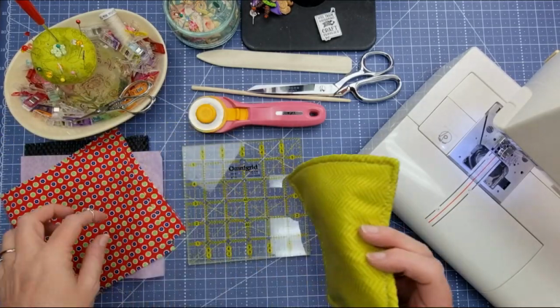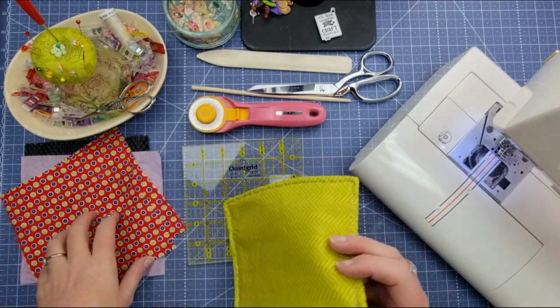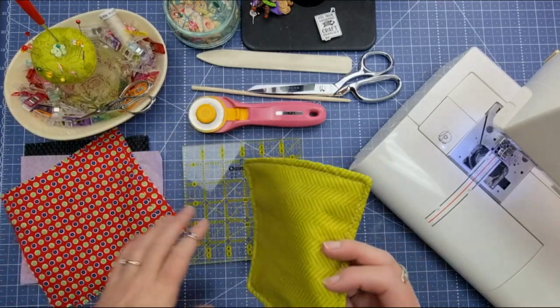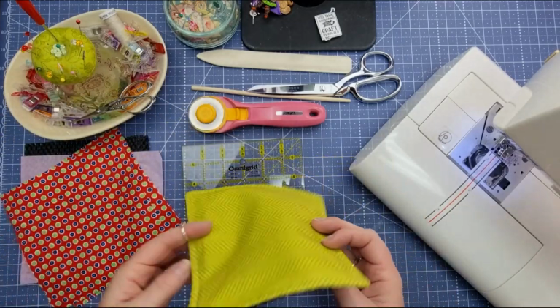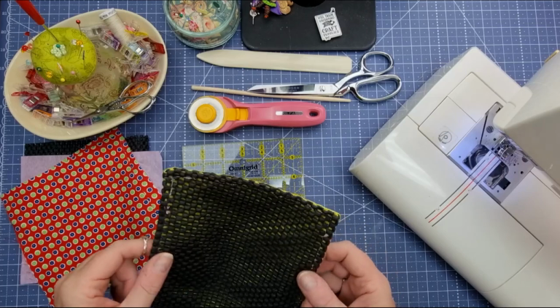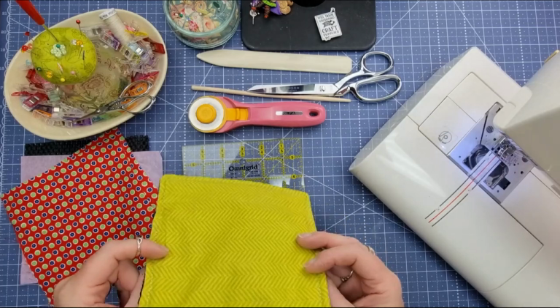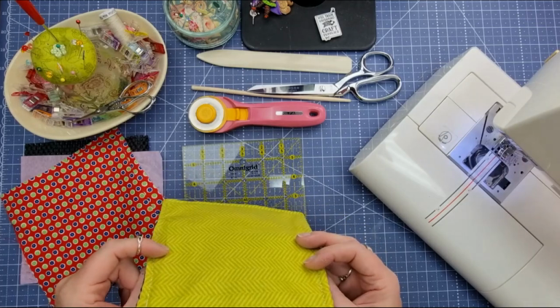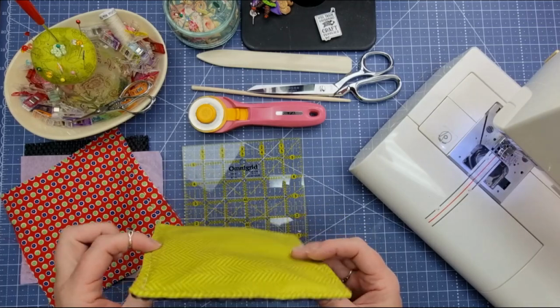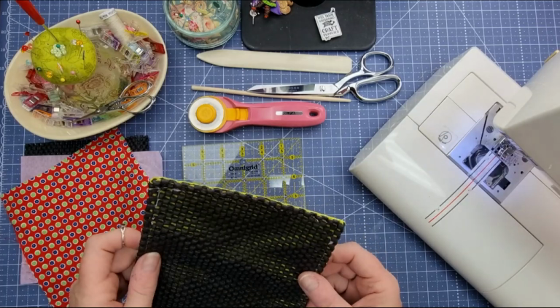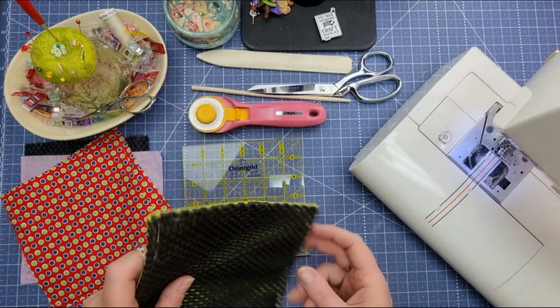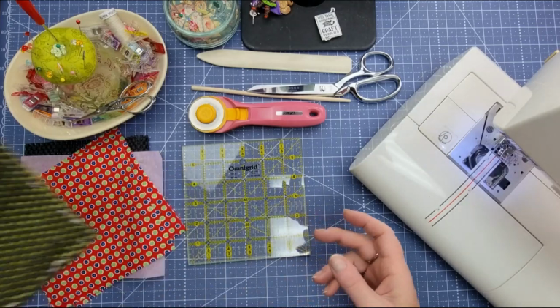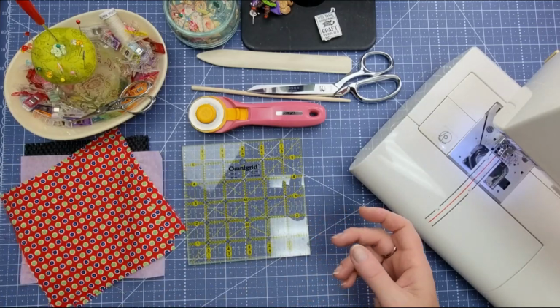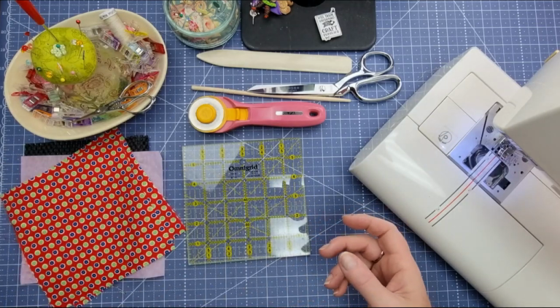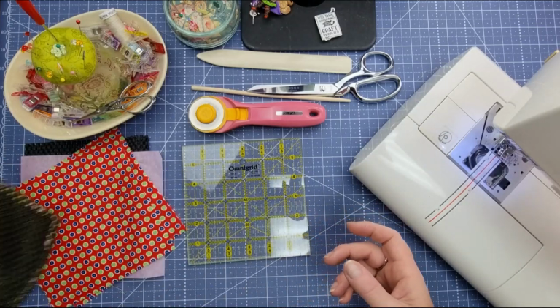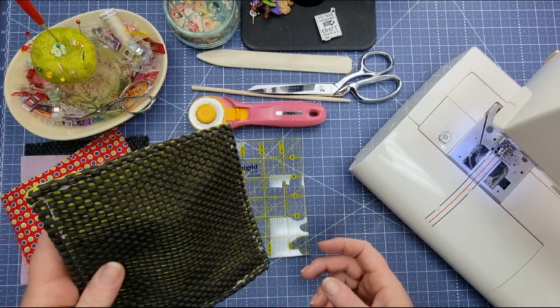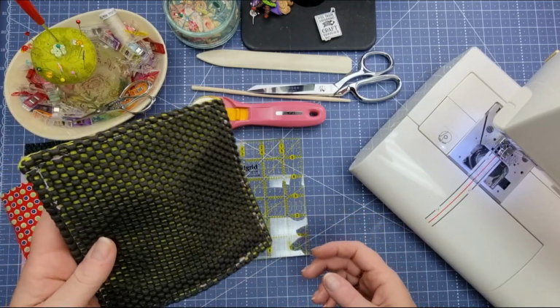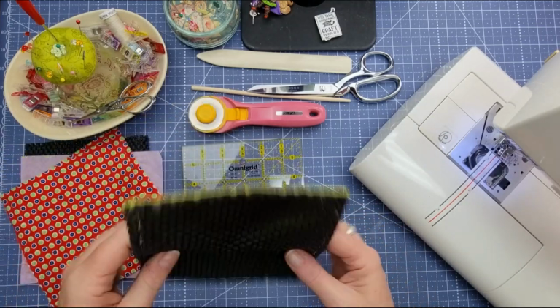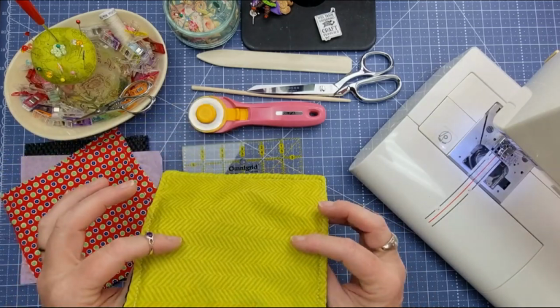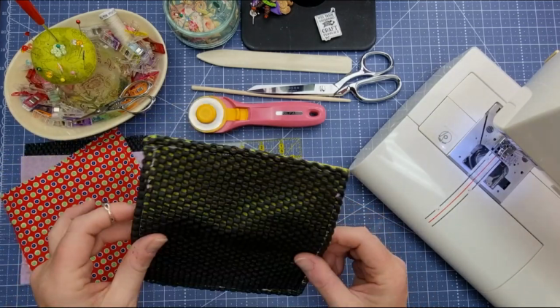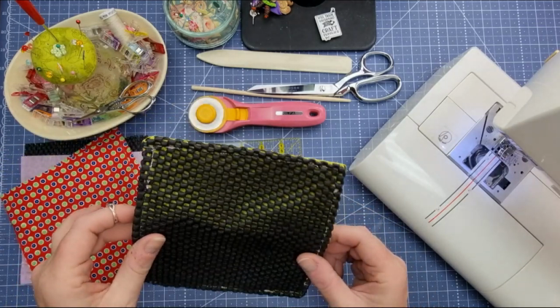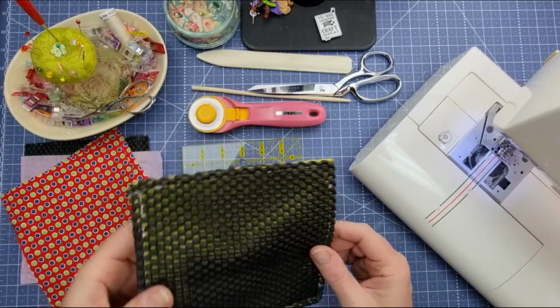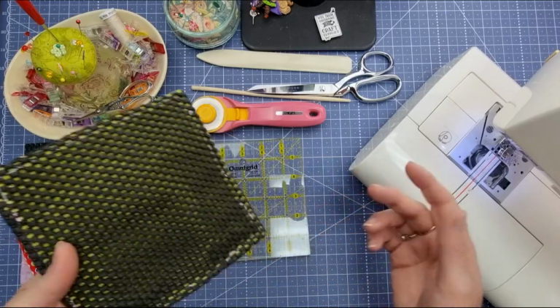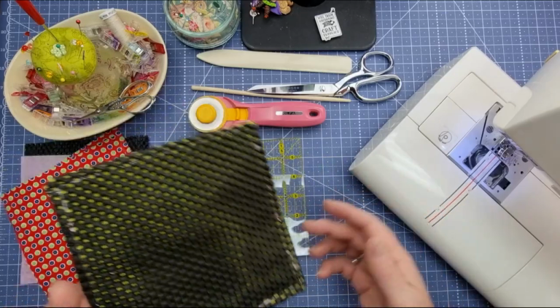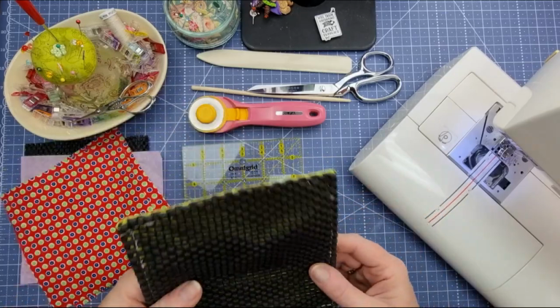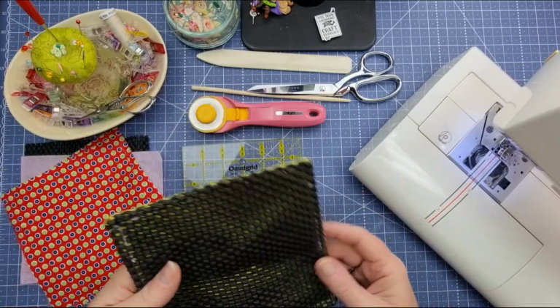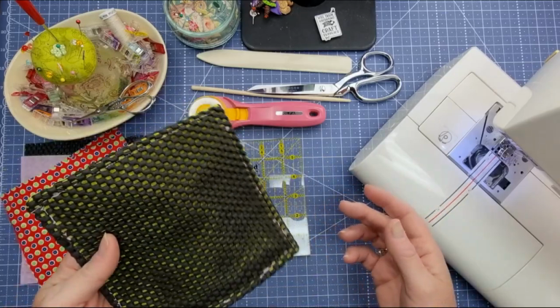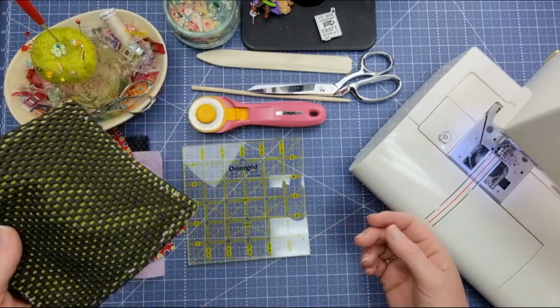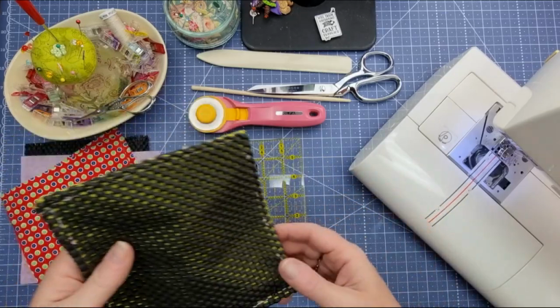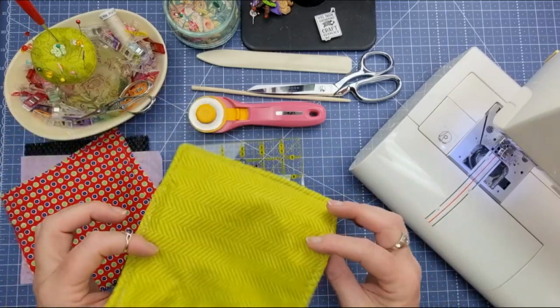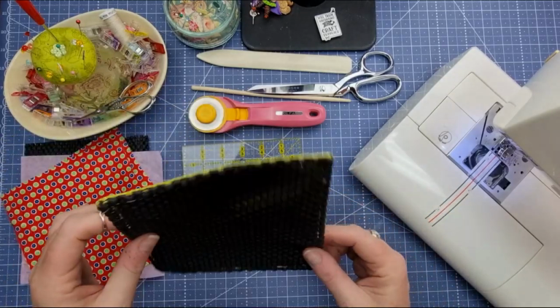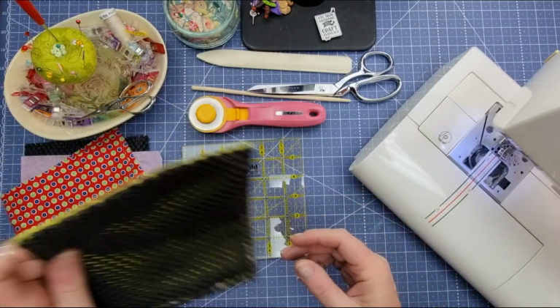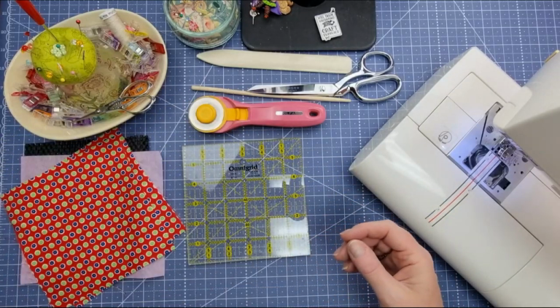They are perfect for a scrap busting idea. These fabrics that you can see here I've just pulled out of my scrap bin and they're perfect for a gift to put in a little gift basket or something like that. Take no time at all.